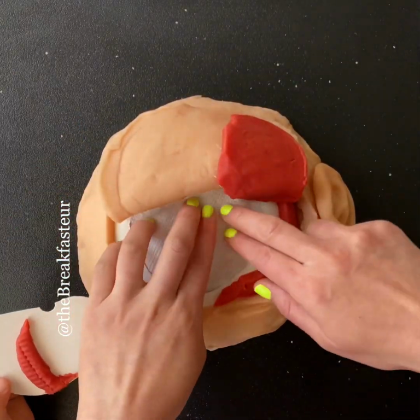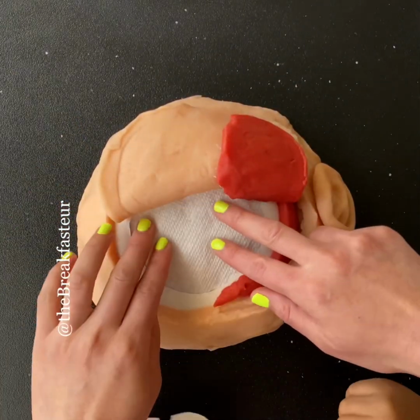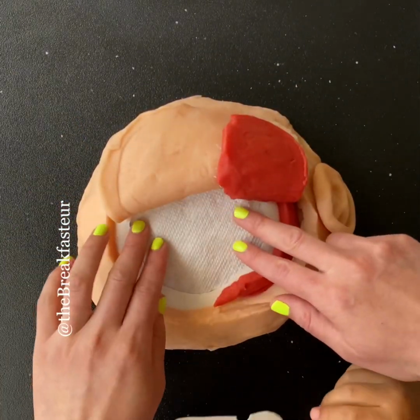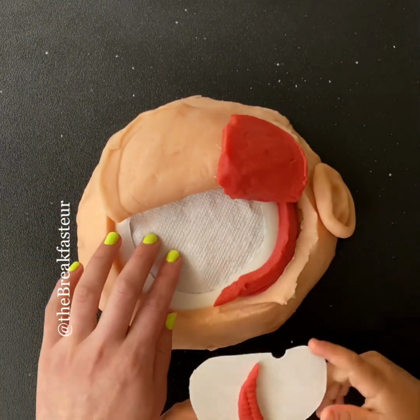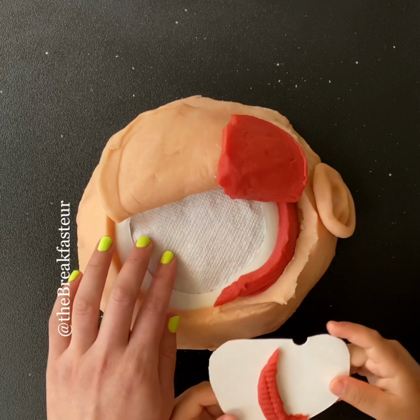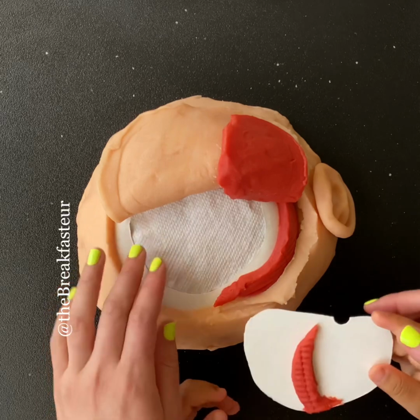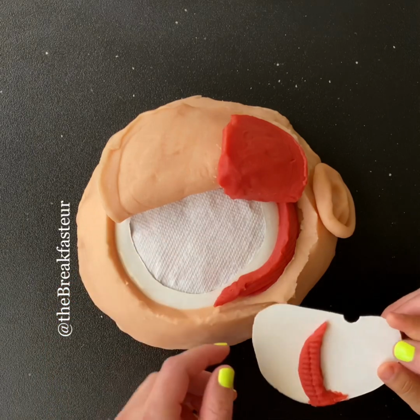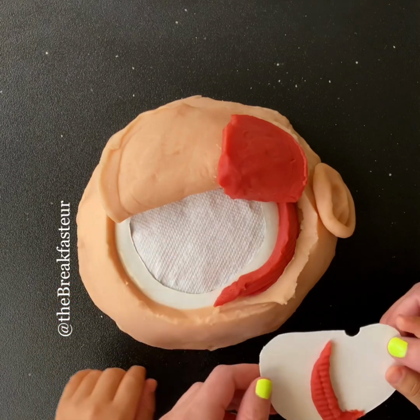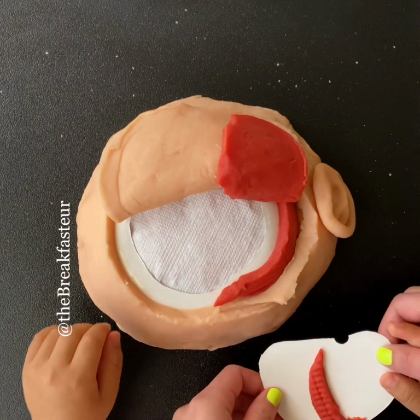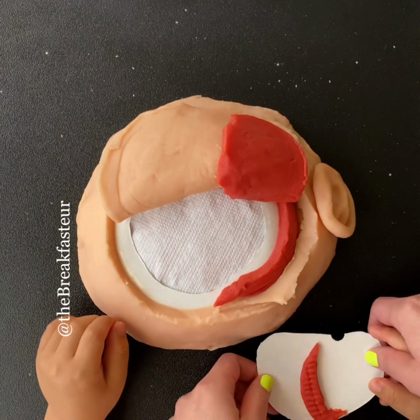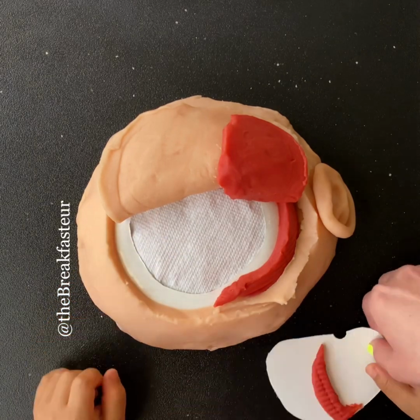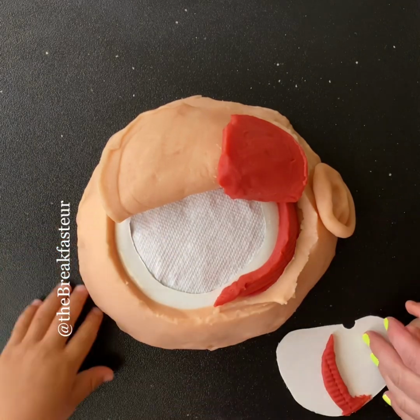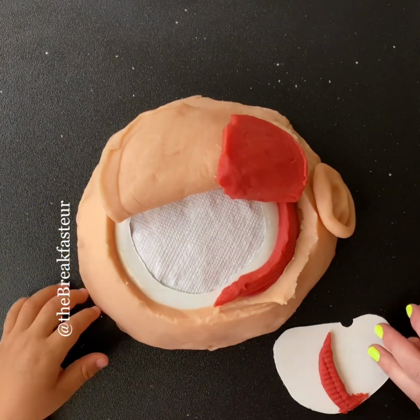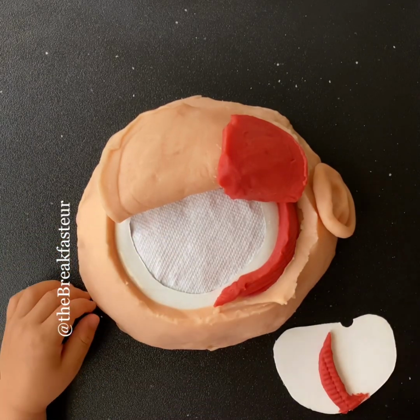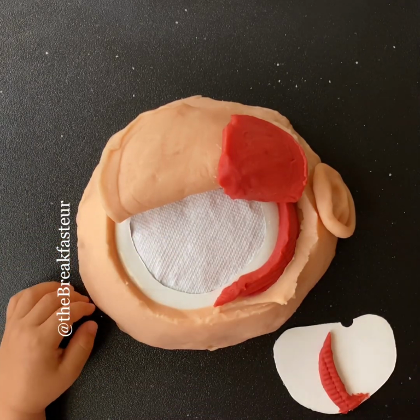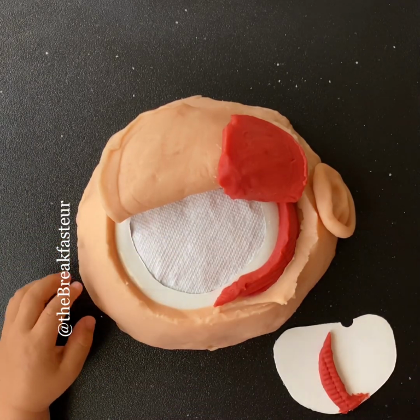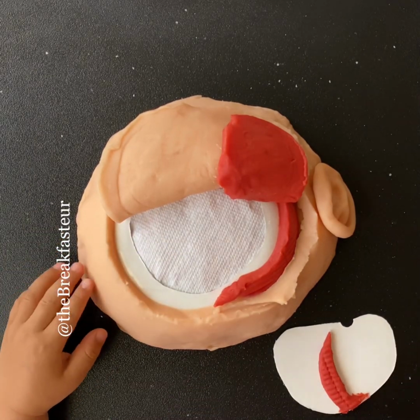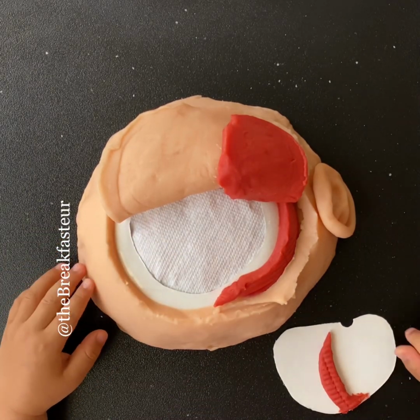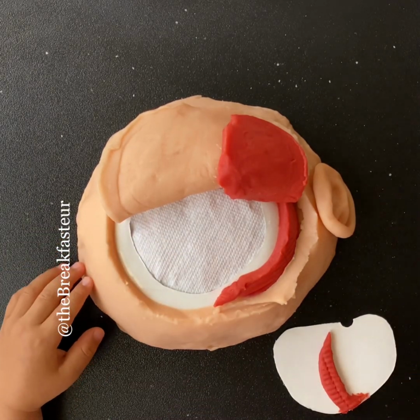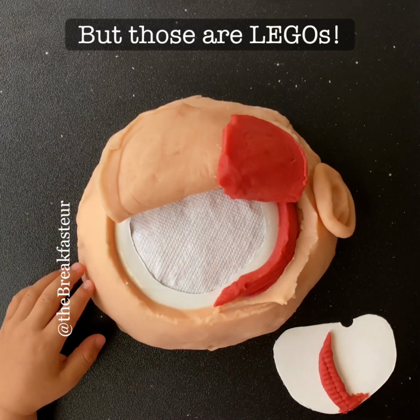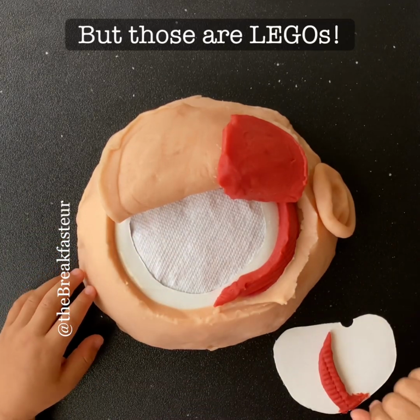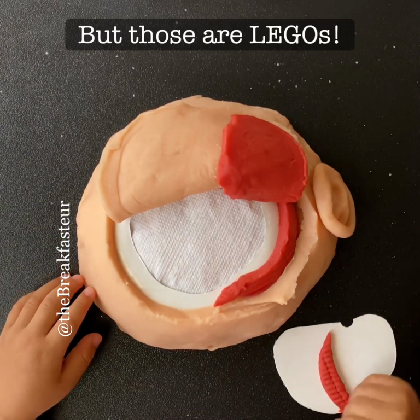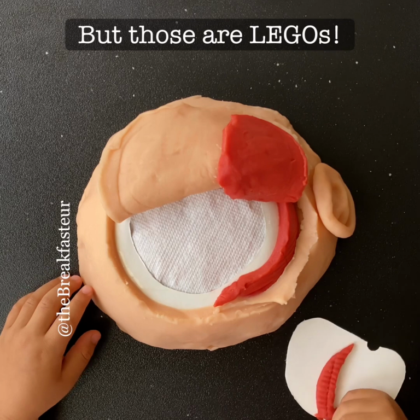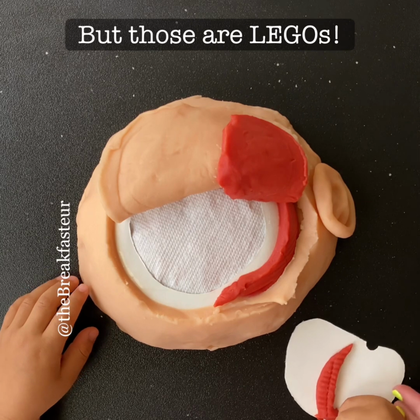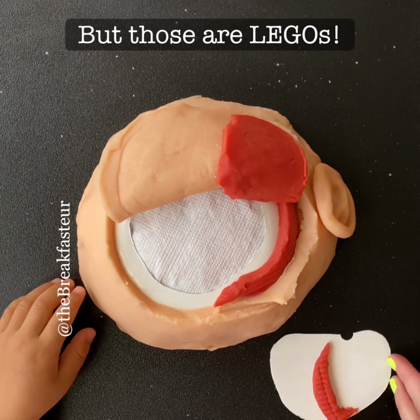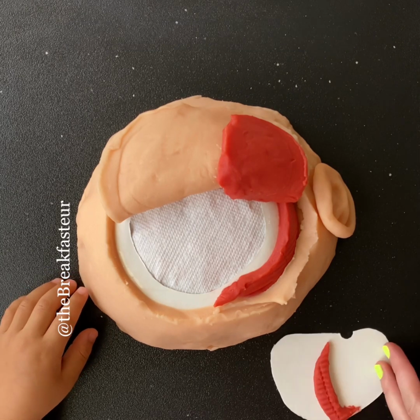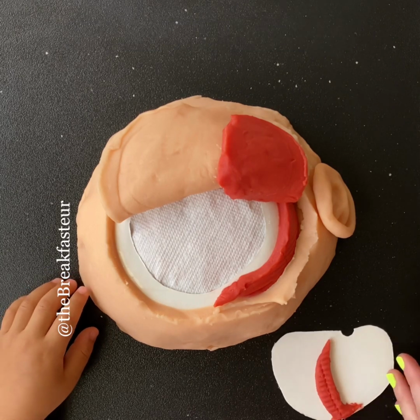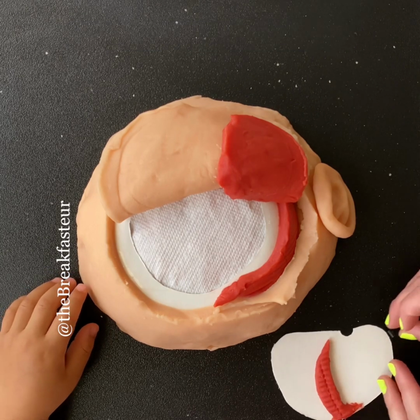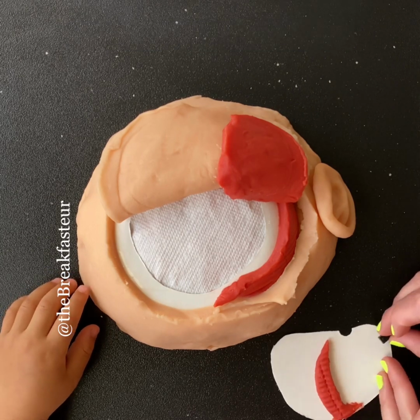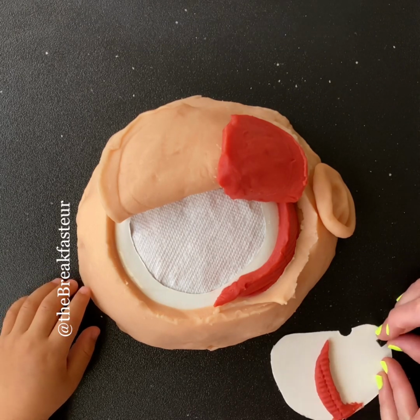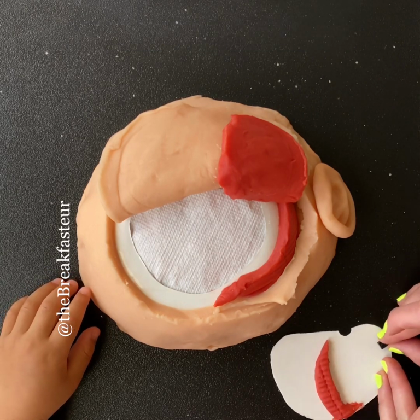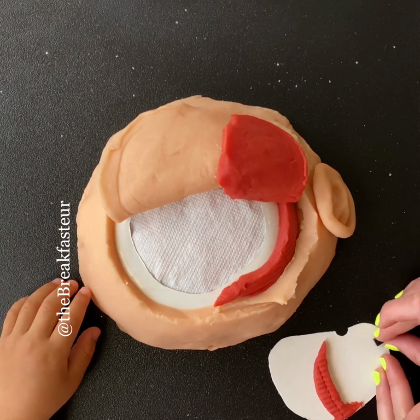There's our dural substitute. Next, we'll put on our bone flap. Pretend that these are our screws — they're pretend.